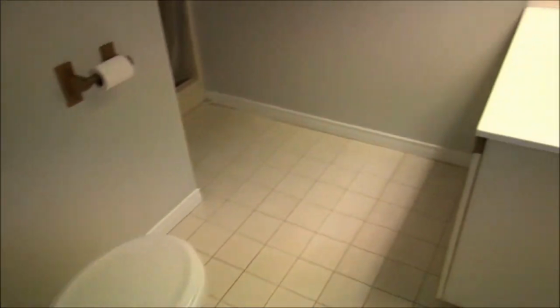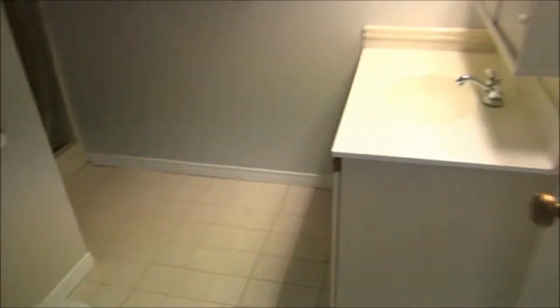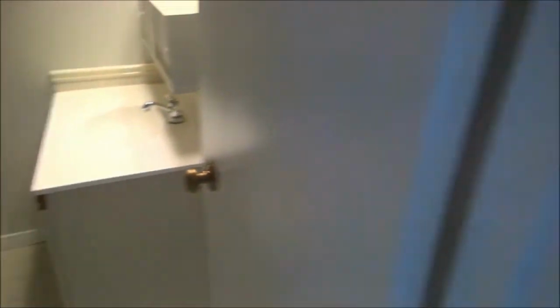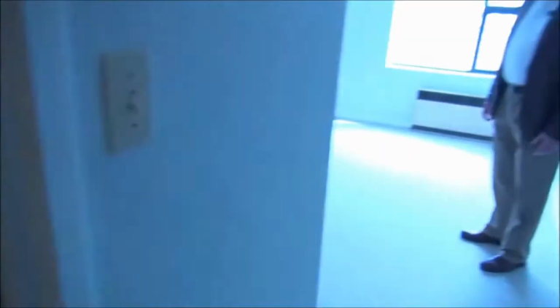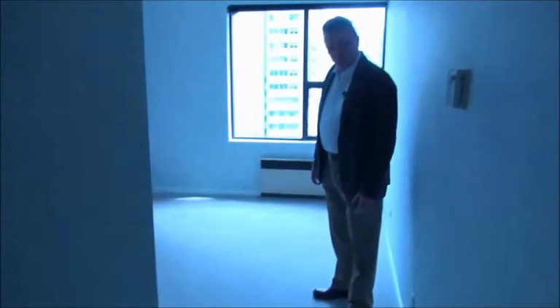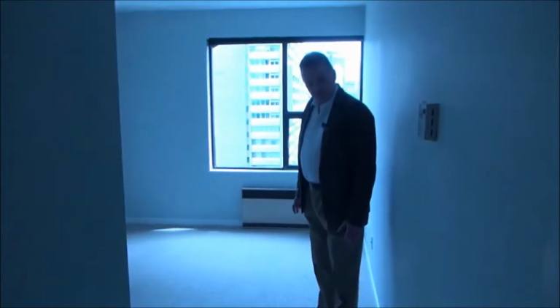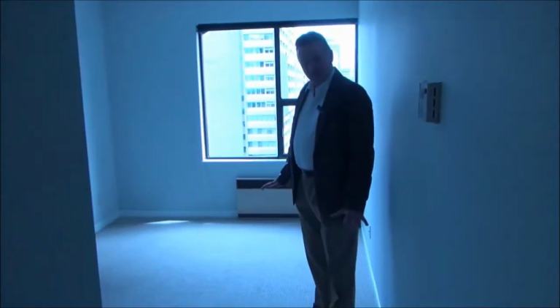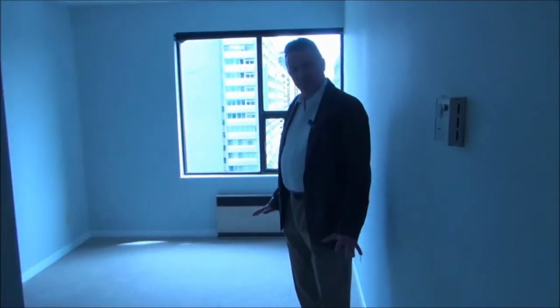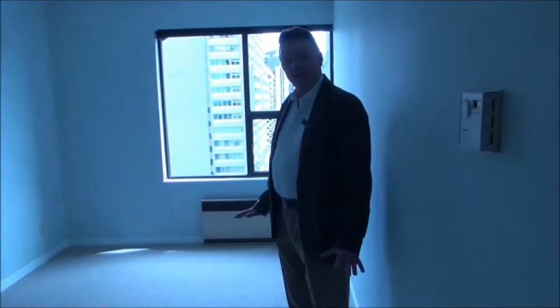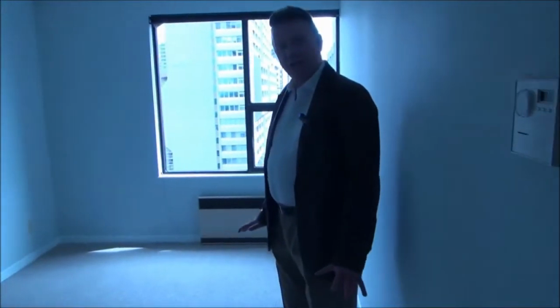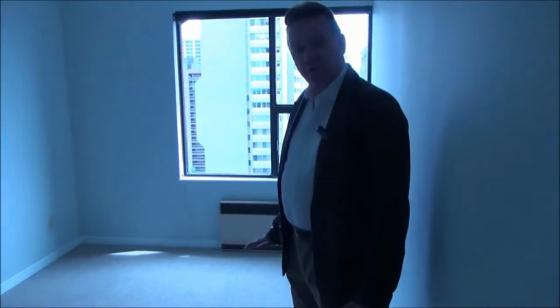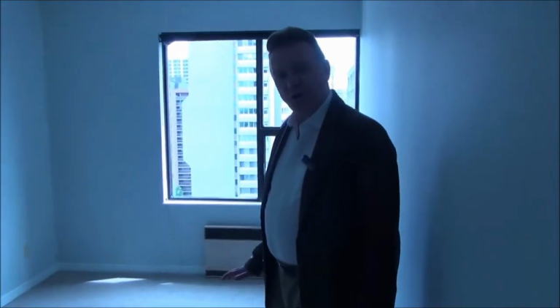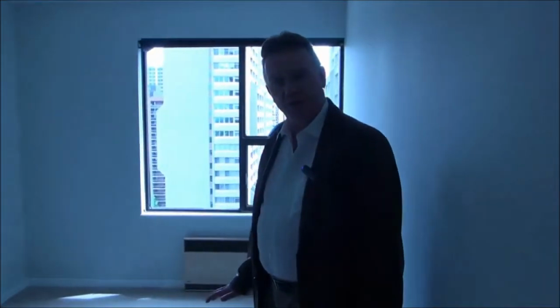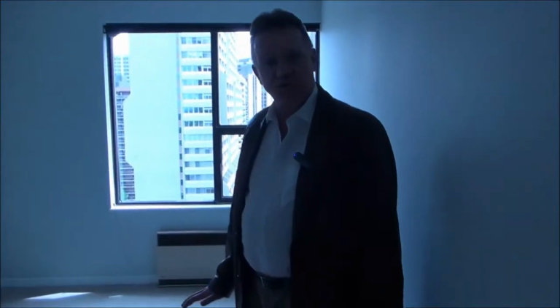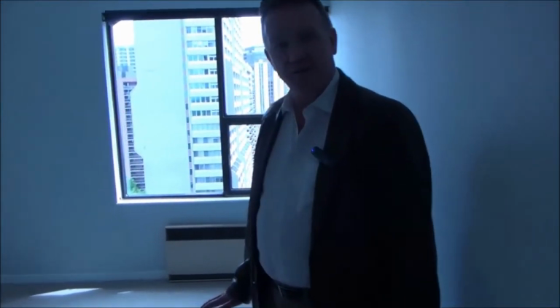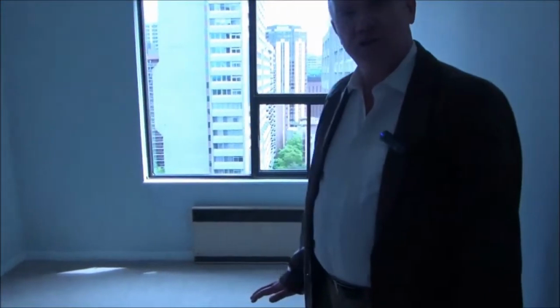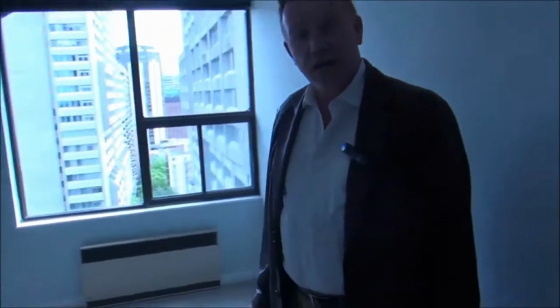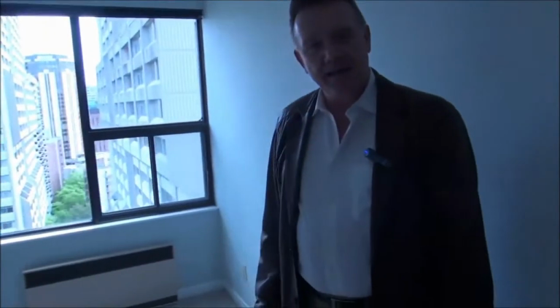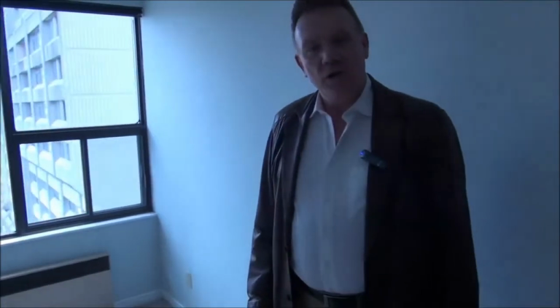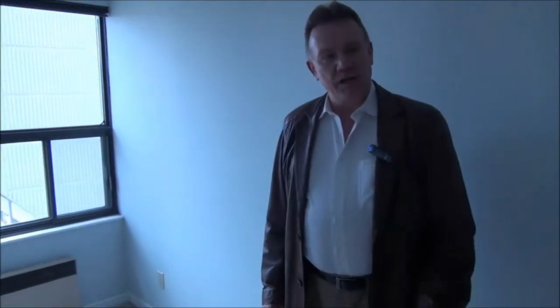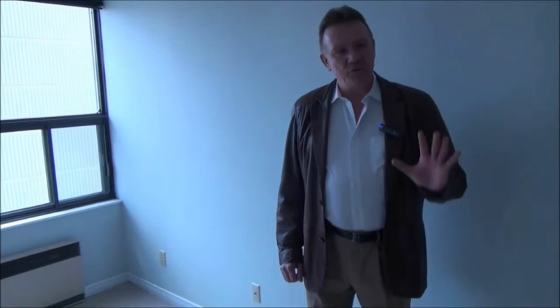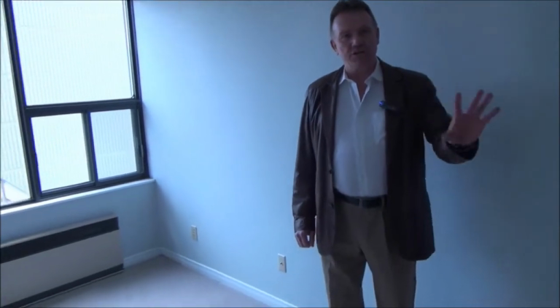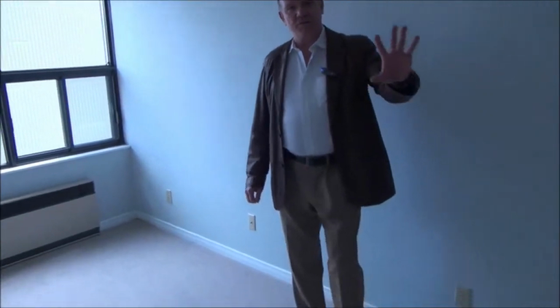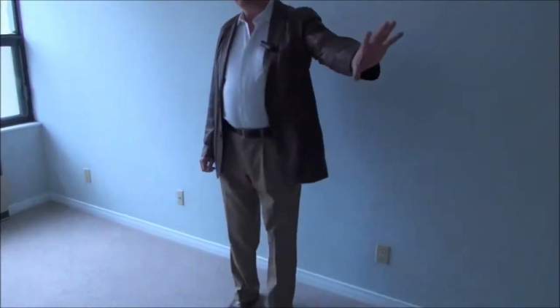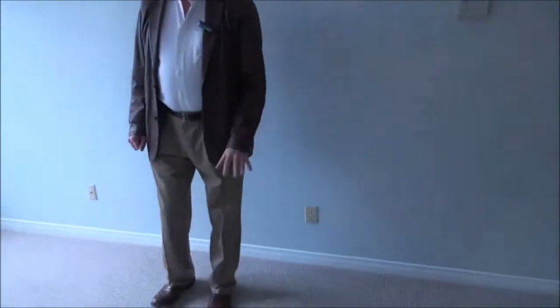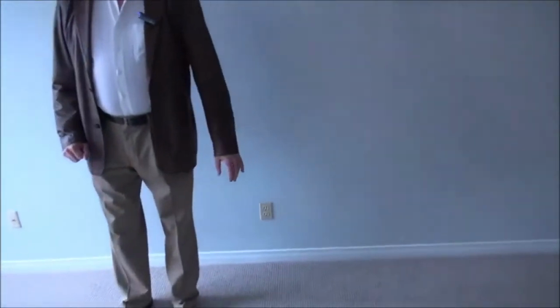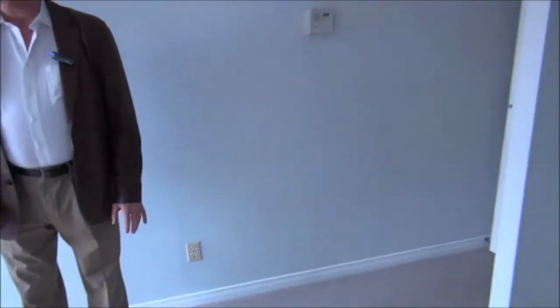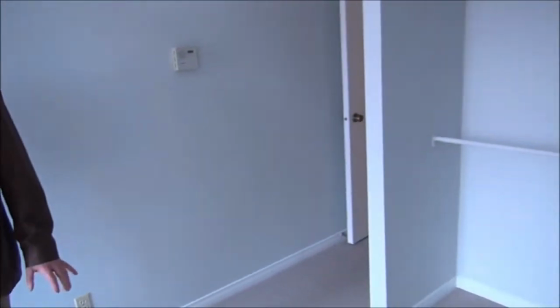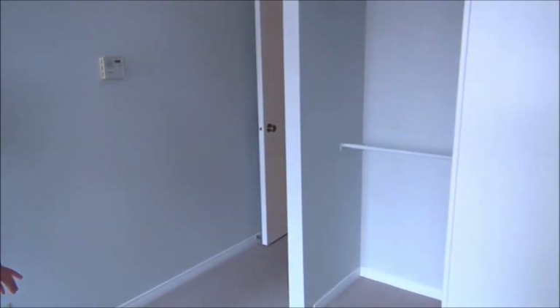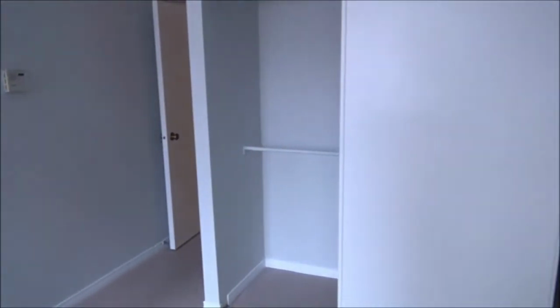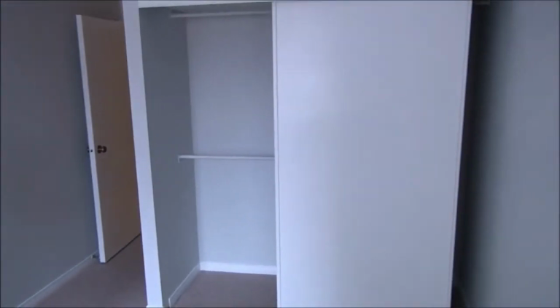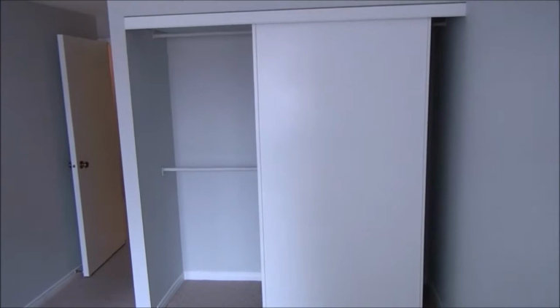Back out into the master bedroom, which features a brand new hypoallergenic Berber carpet that was recently installed. We've also got double door closets behind us here.